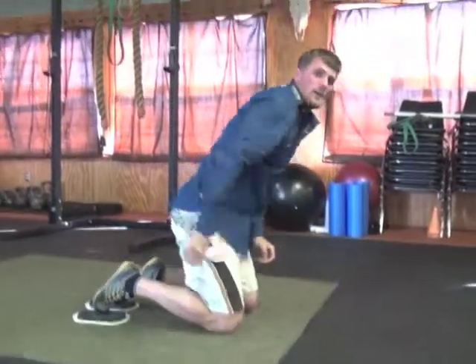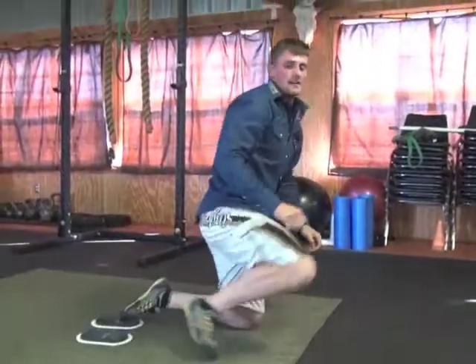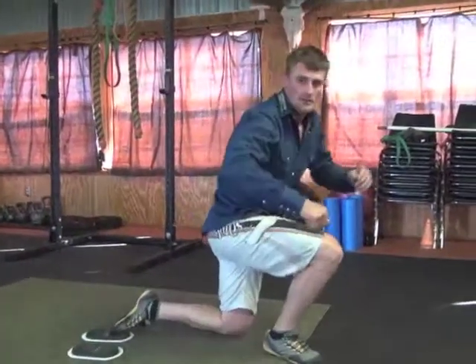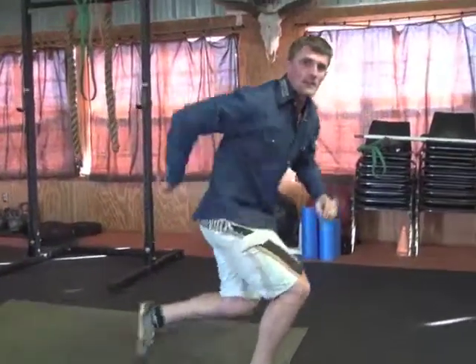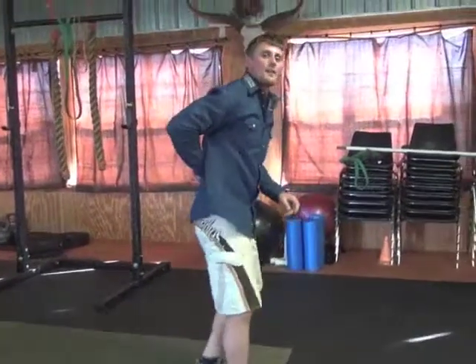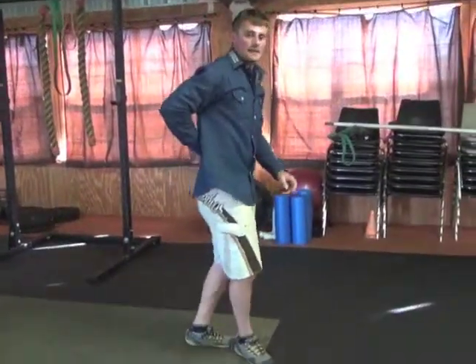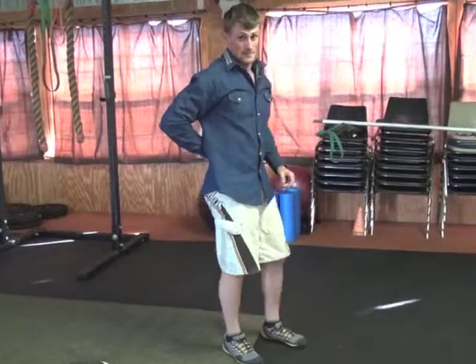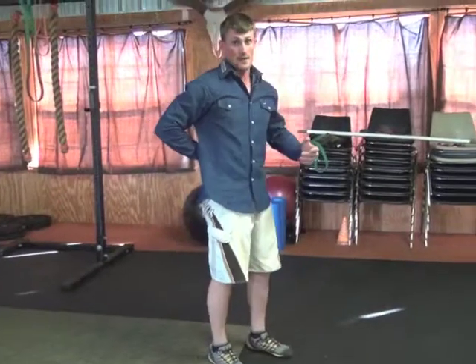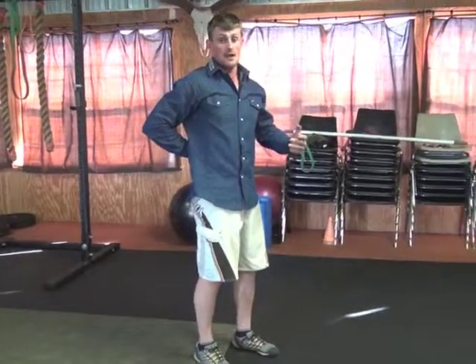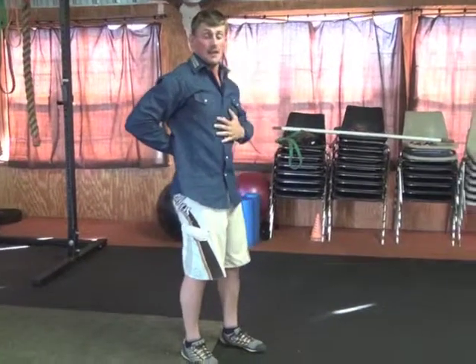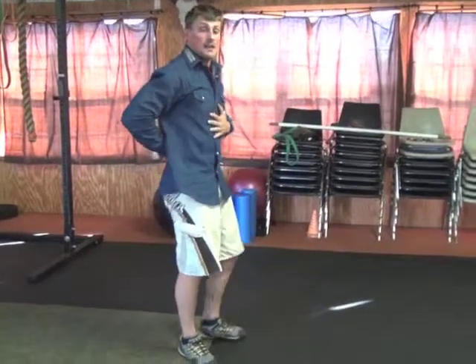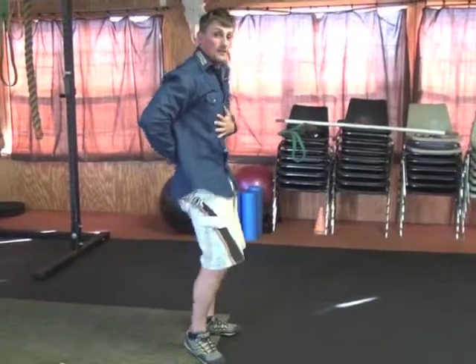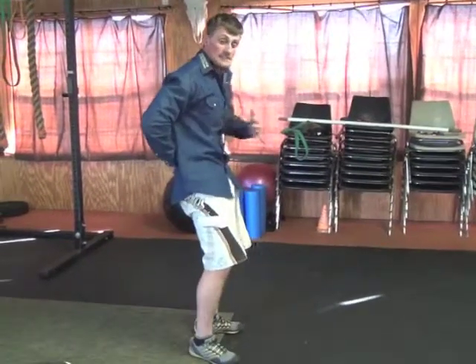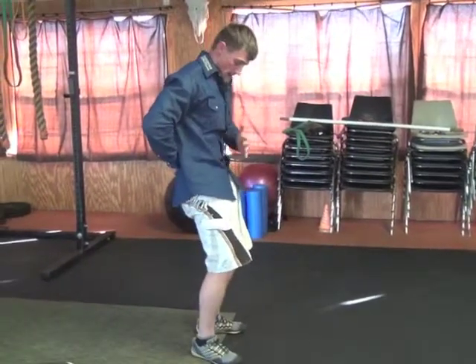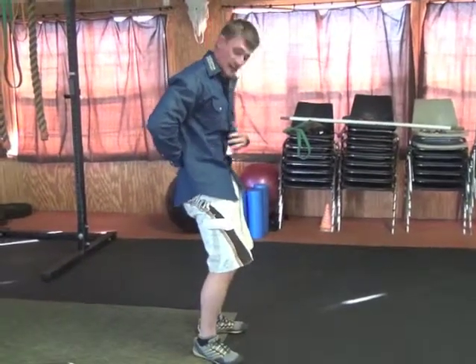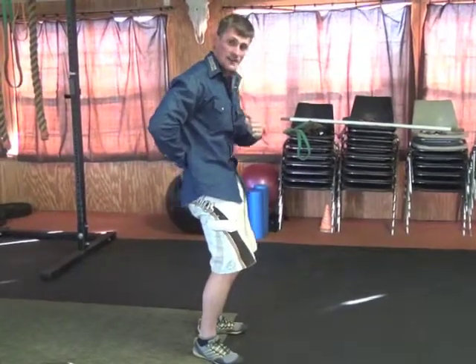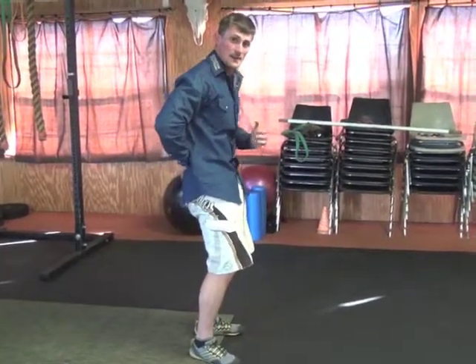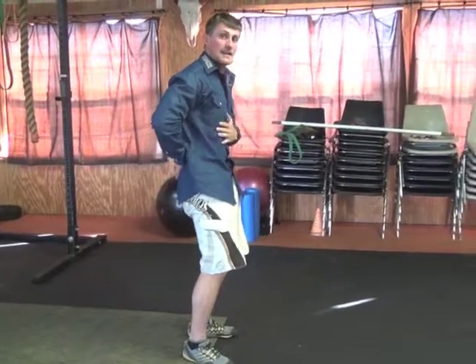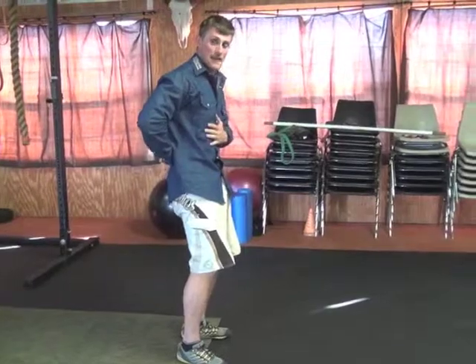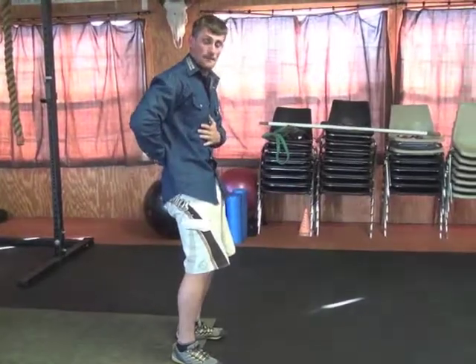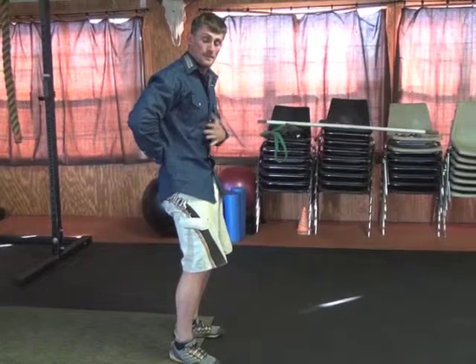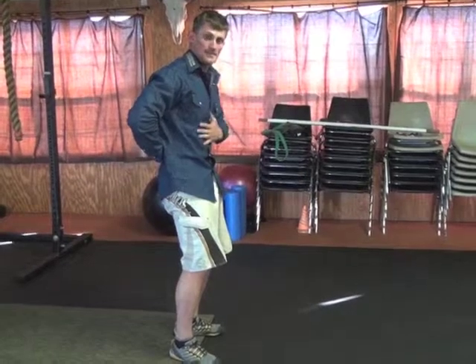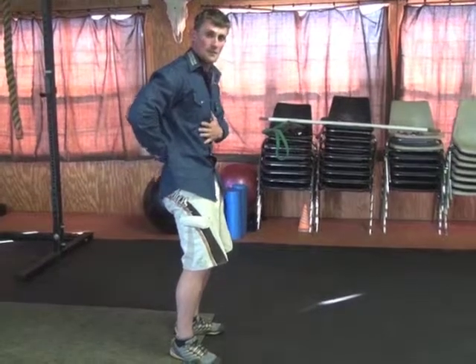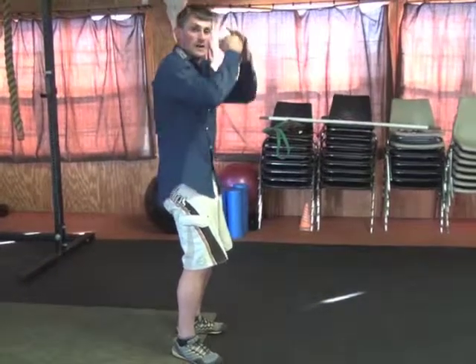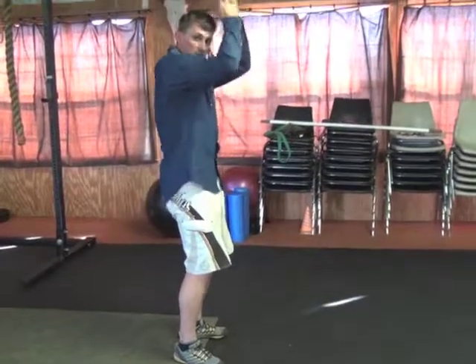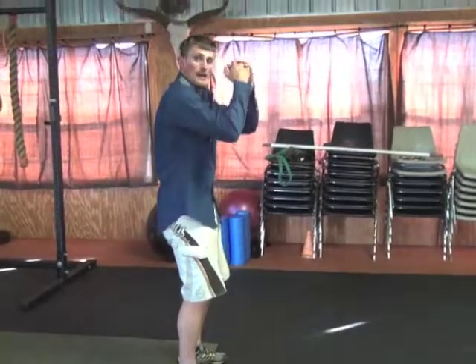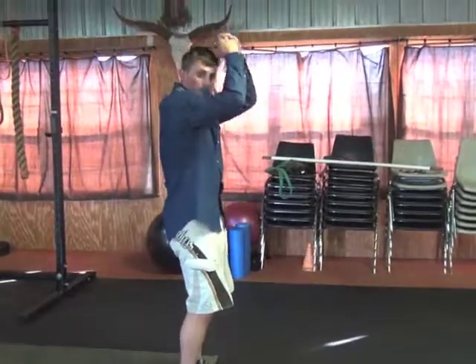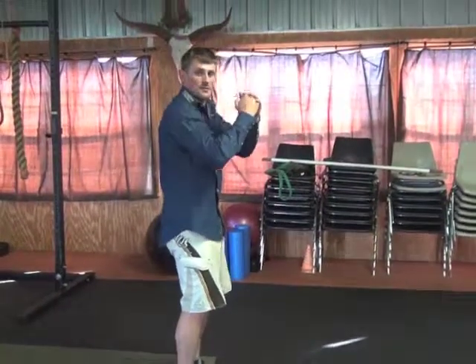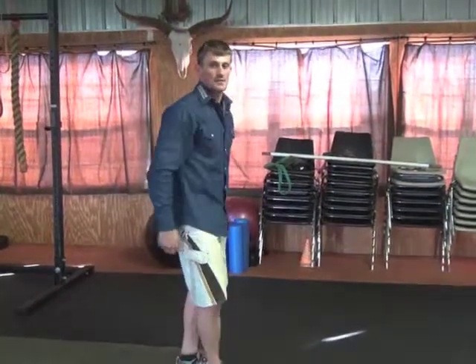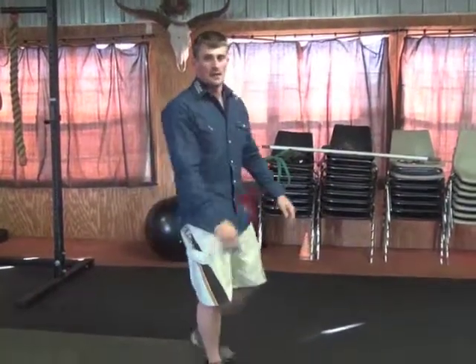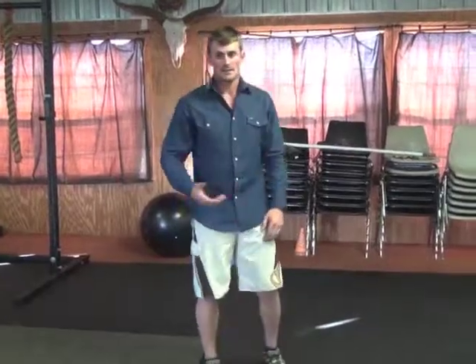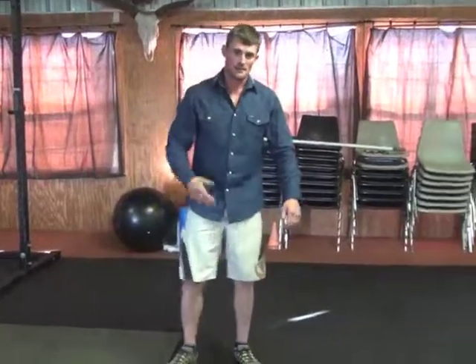These are called body saws. If you're feeling it in your low back, you're doing it wrong. Tuck your pelvis, make a nice tight stomach, keep that body position in your core, and just saw back and forth with your shoulders. That's the body saw.